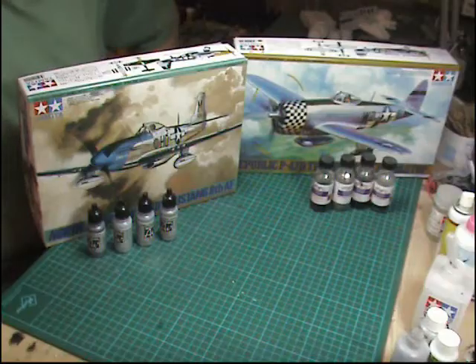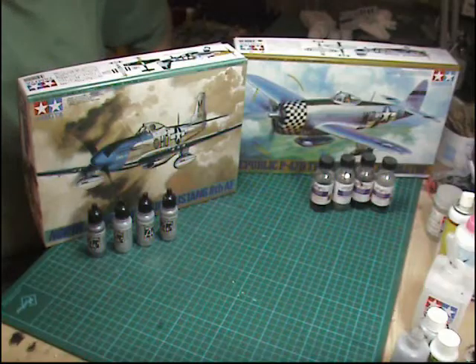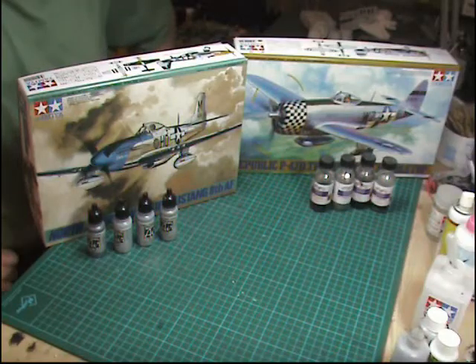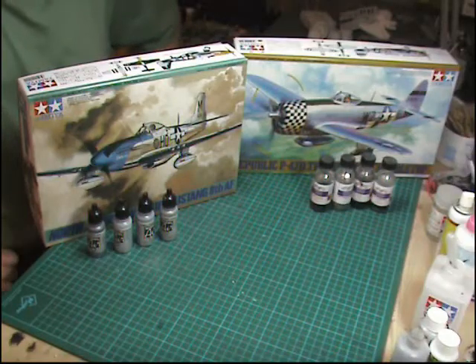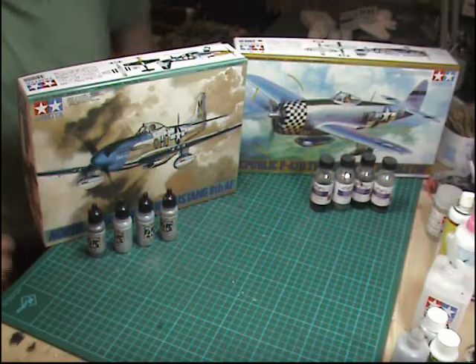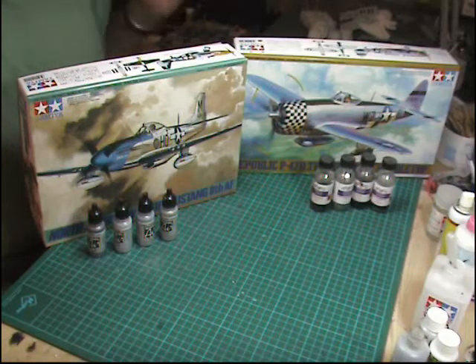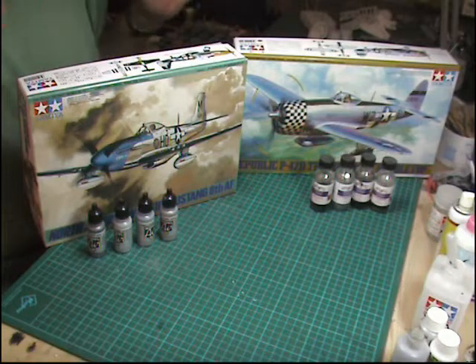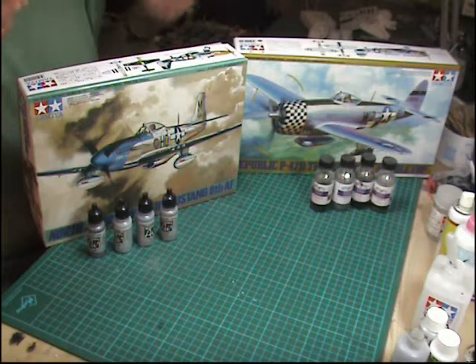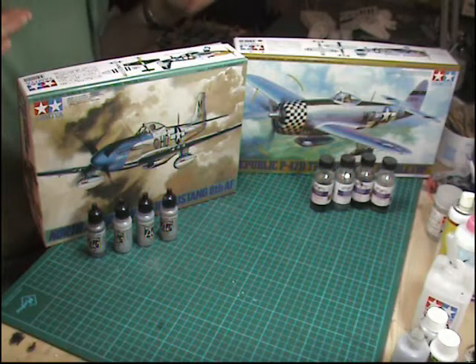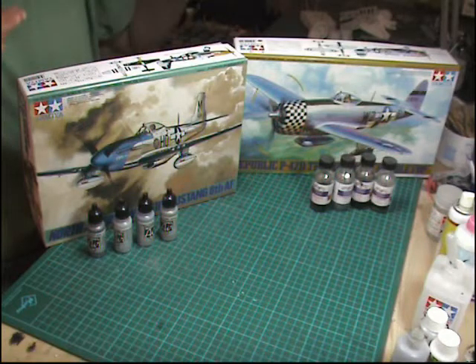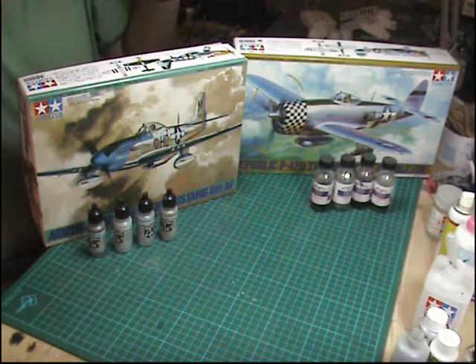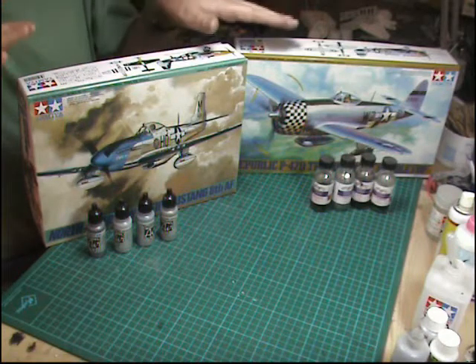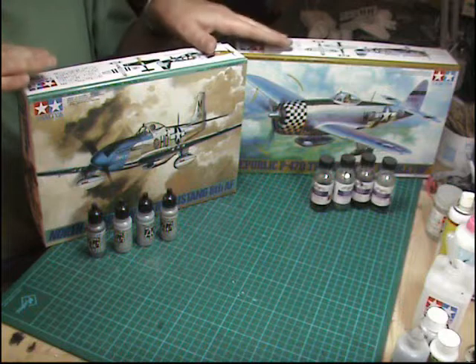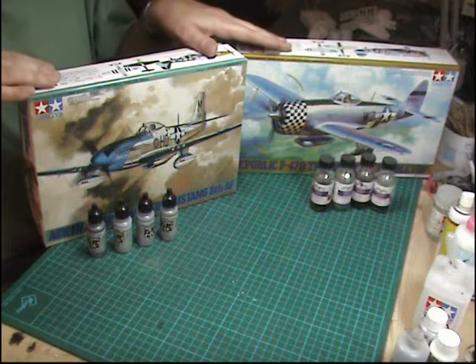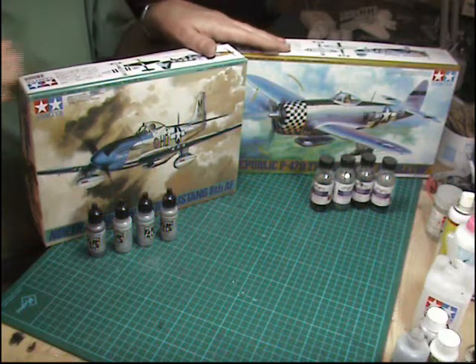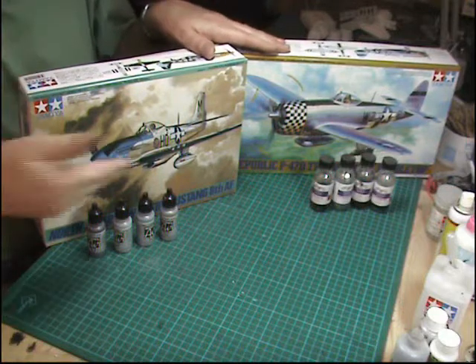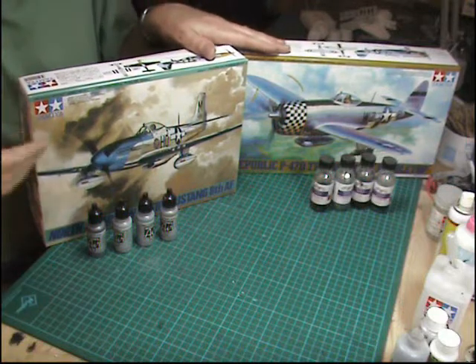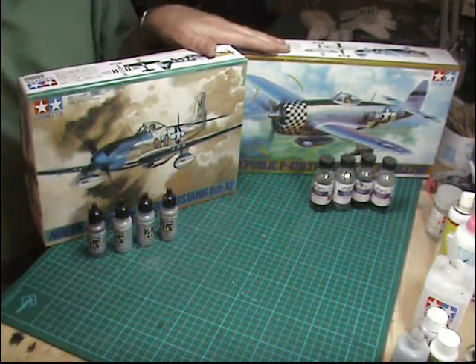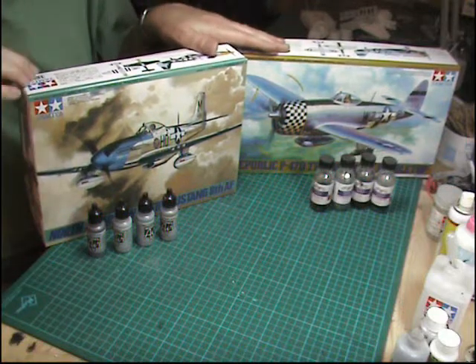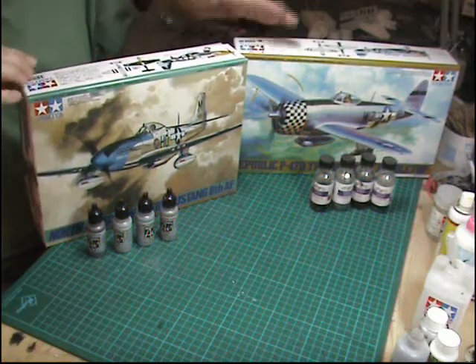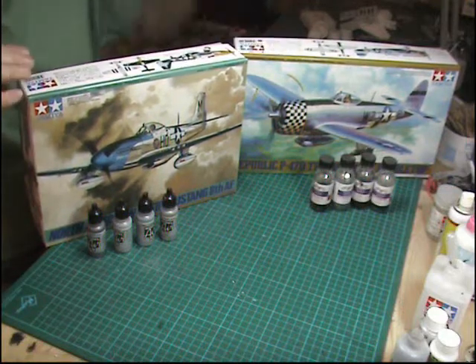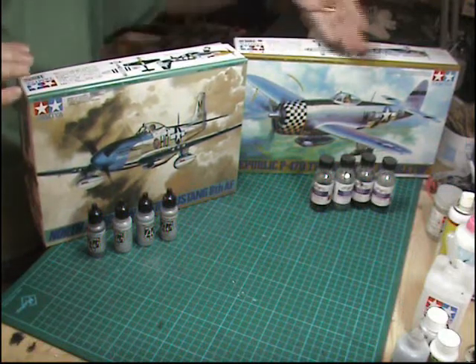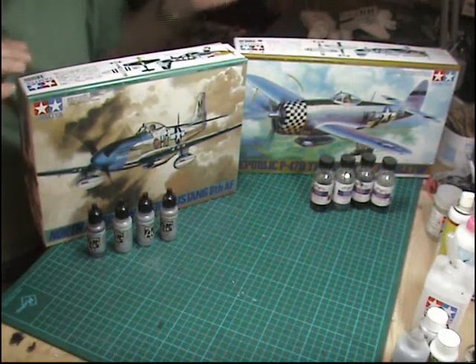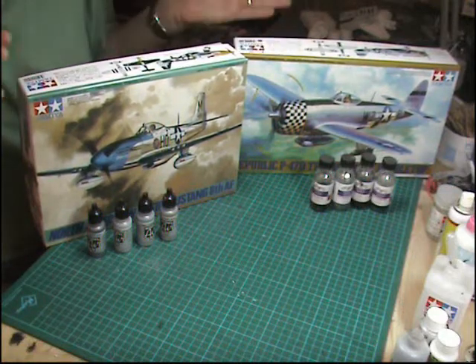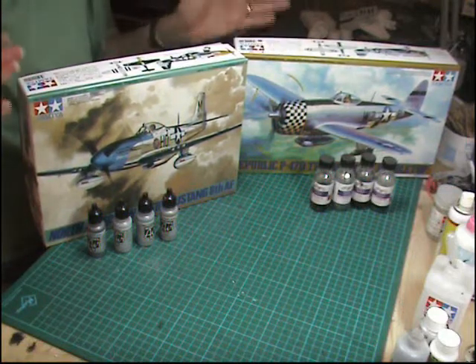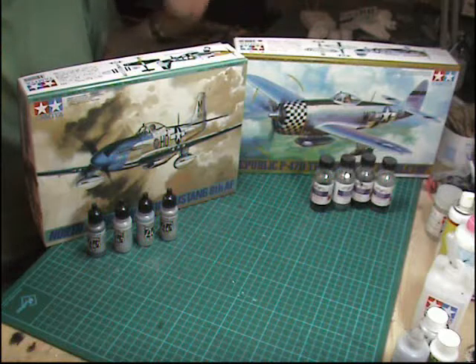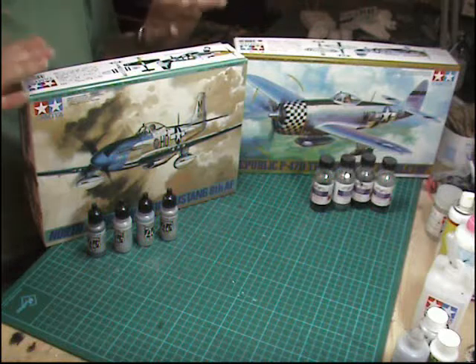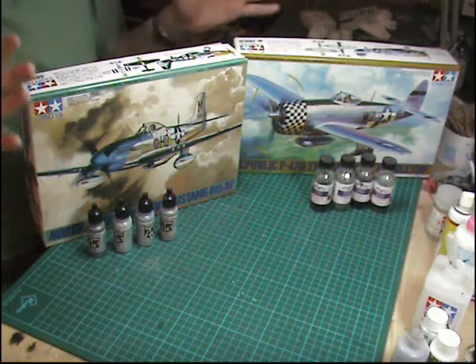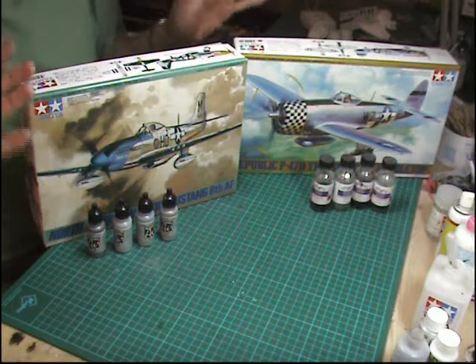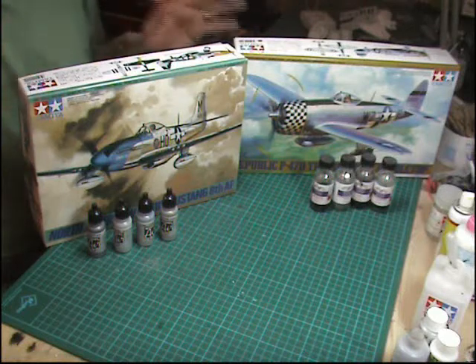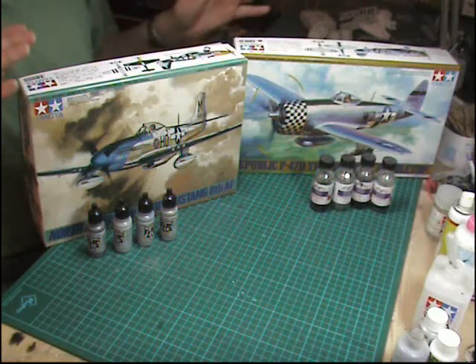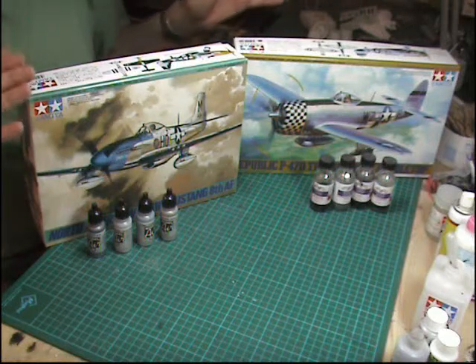Hello and welcome to ProModellers. This week's particular video build we're going to be doing a bit of a special on silver finished aircraft, or aircraft aluminium finish, or natural metal finish, or whichever way you want to call it.